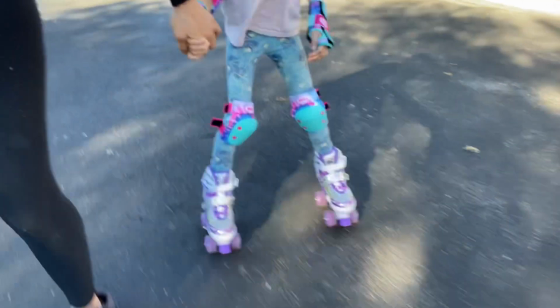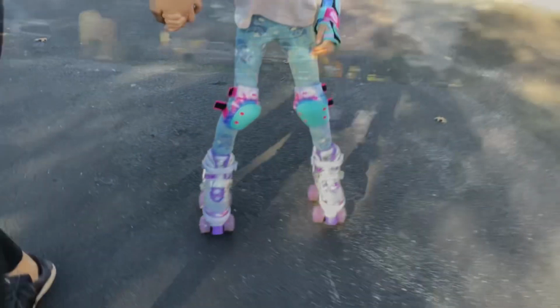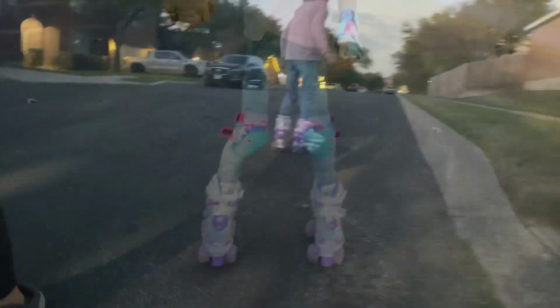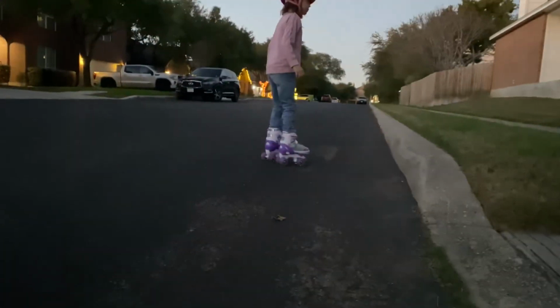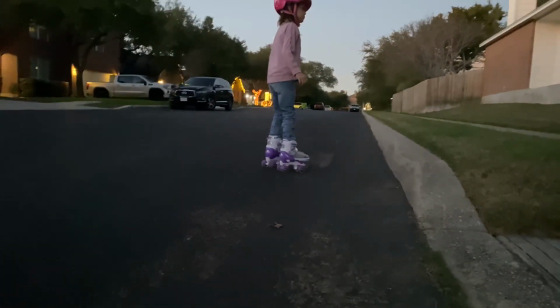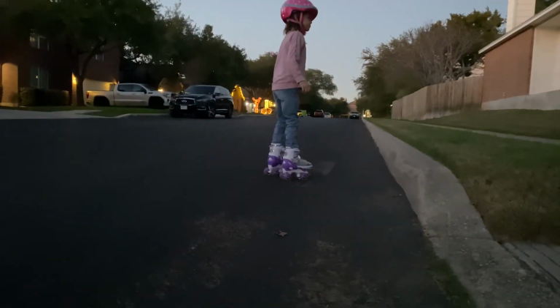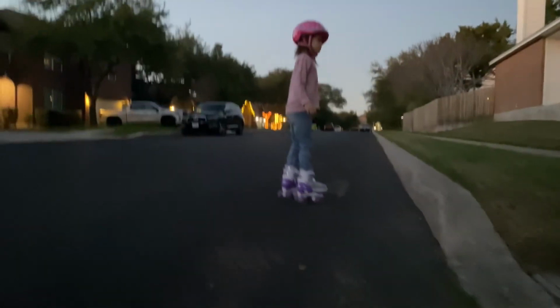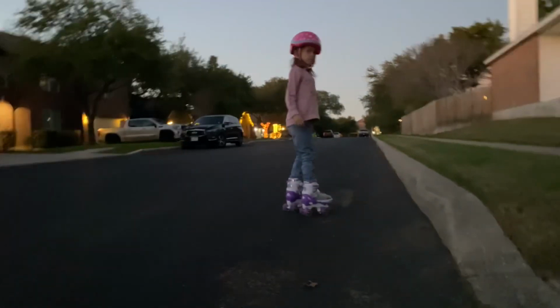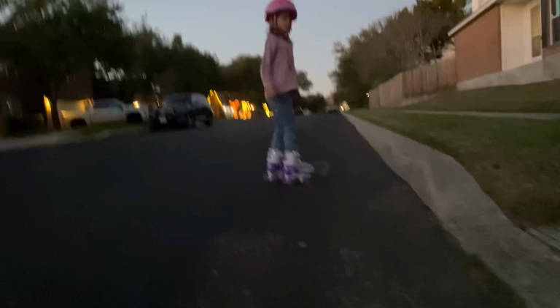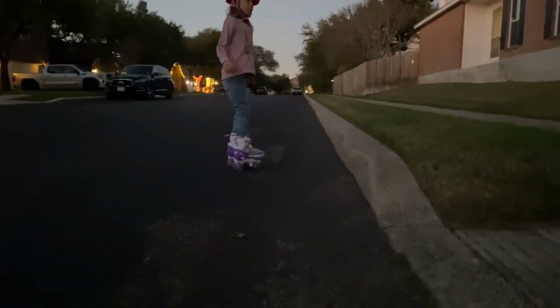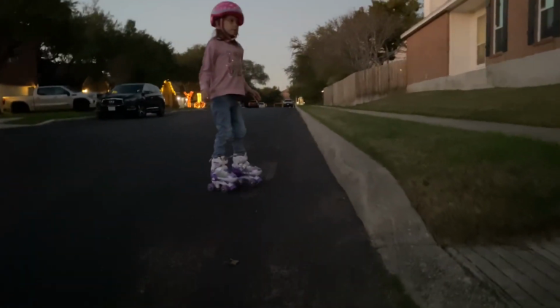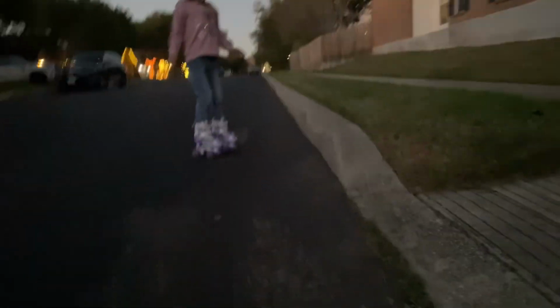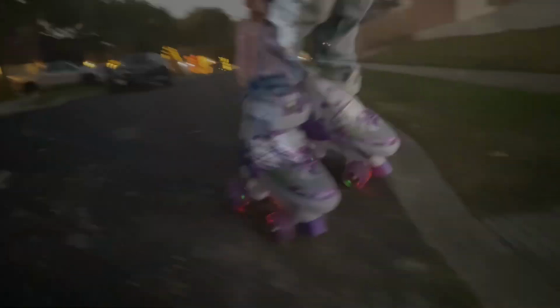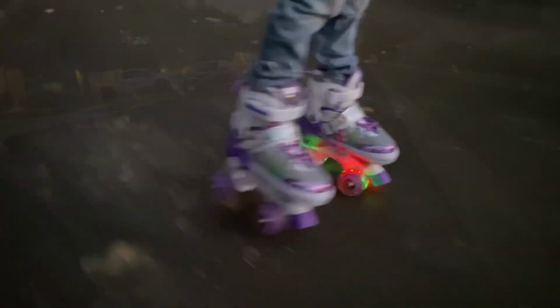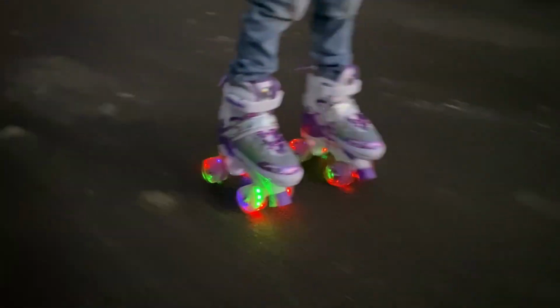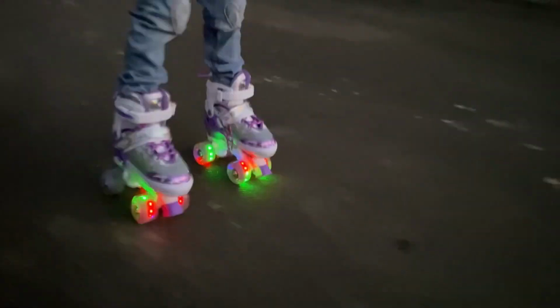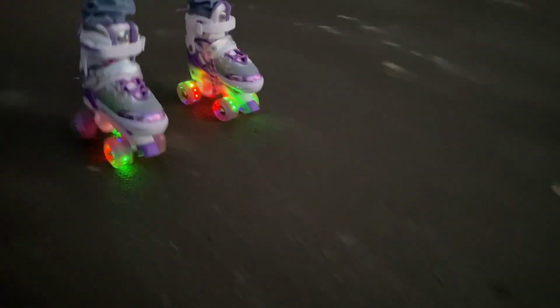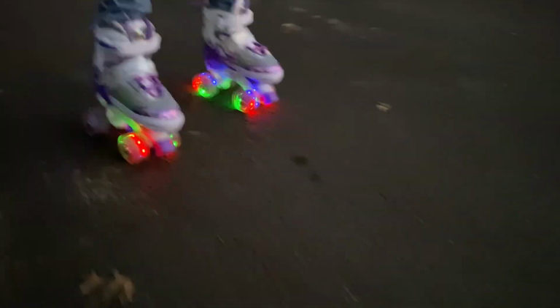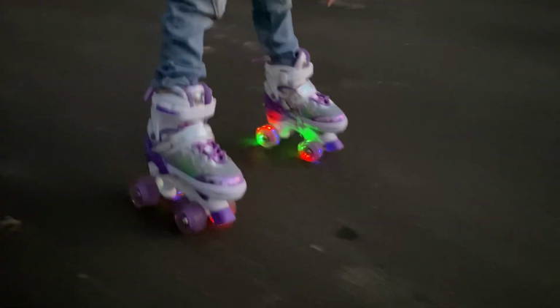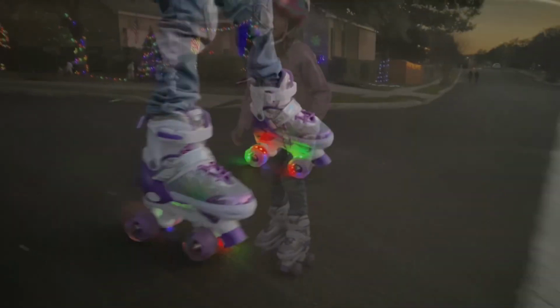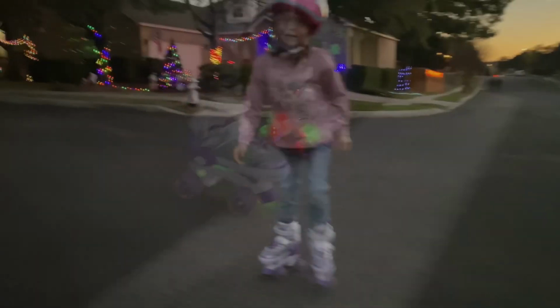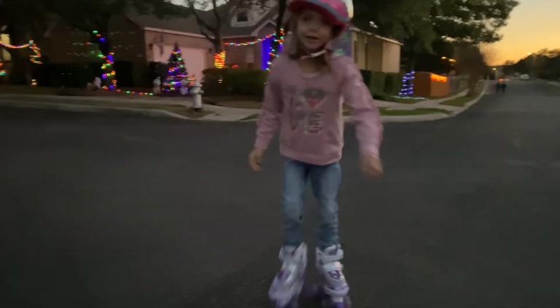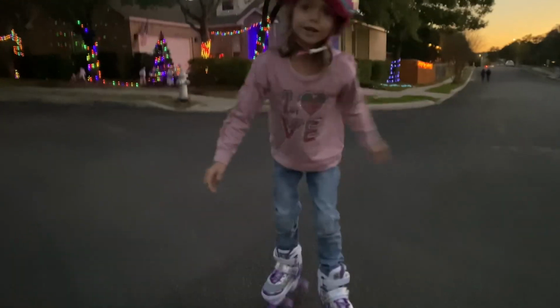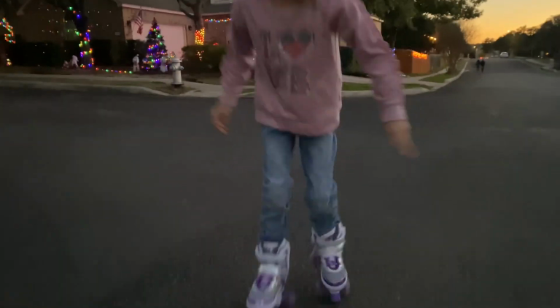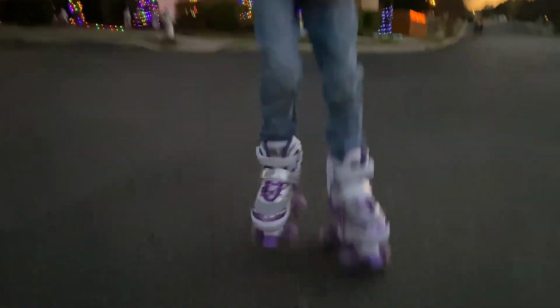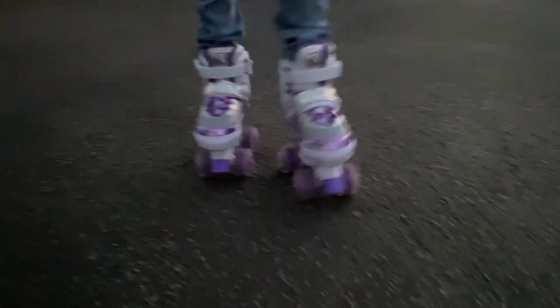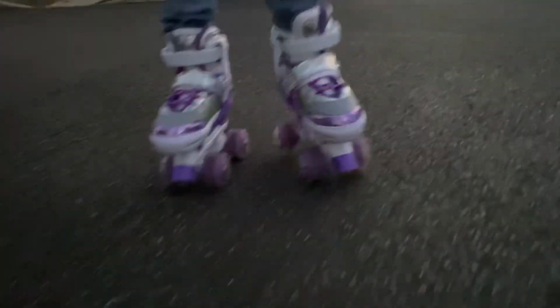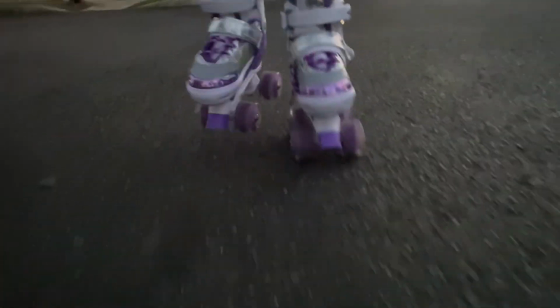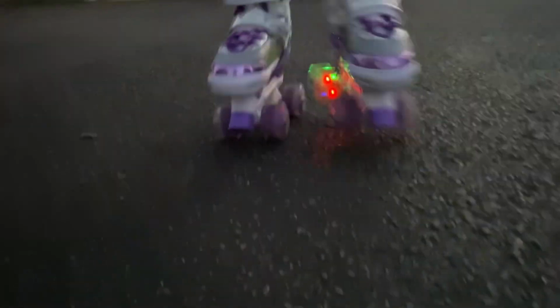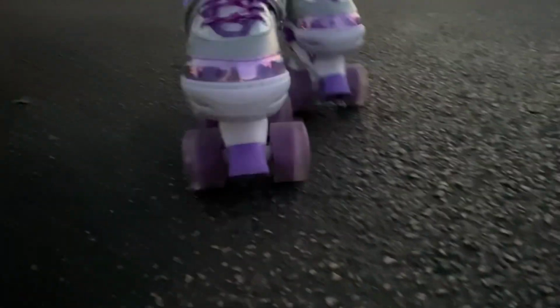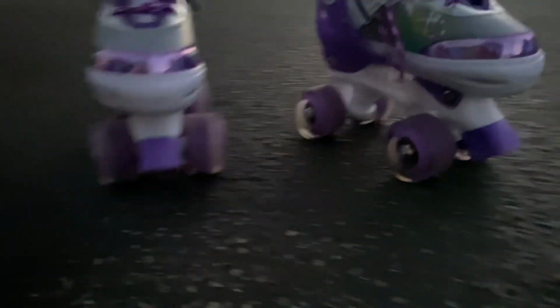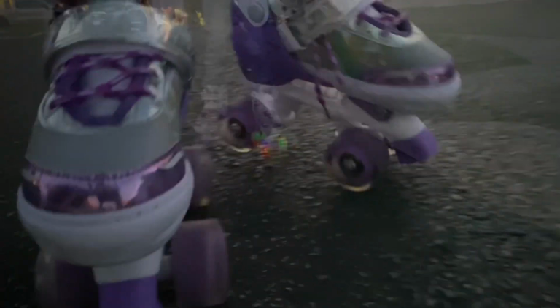All wheel skates are equipped with colorful lights — use cool luminous wheels to make your child a real shining star. Safe self-generating power wheels, without the need for batteries.